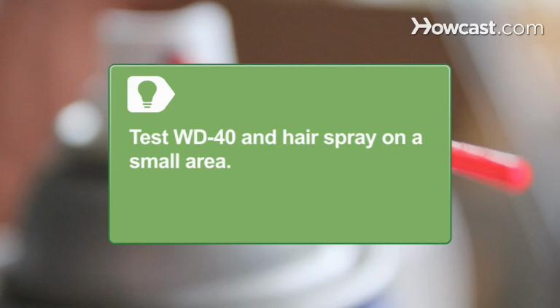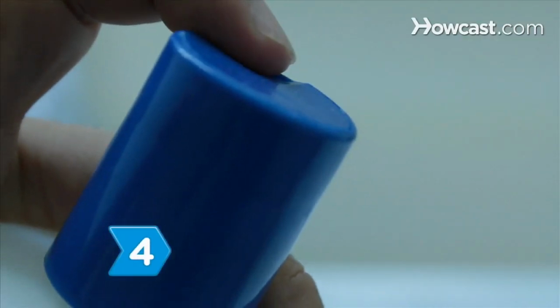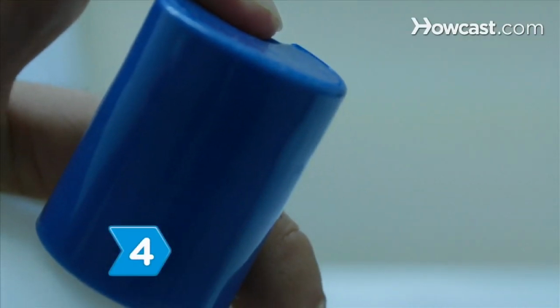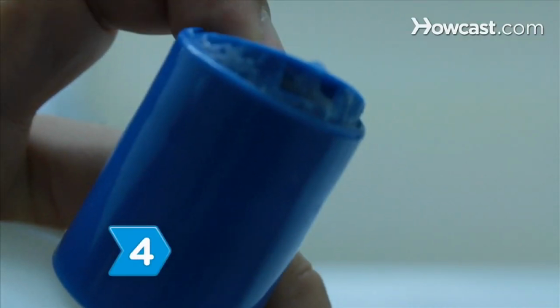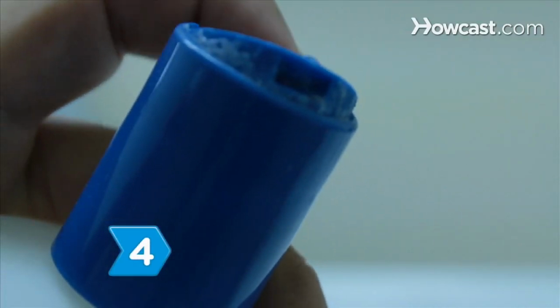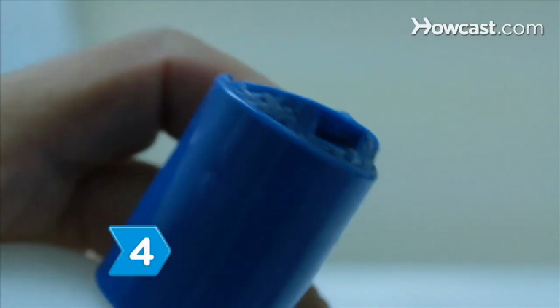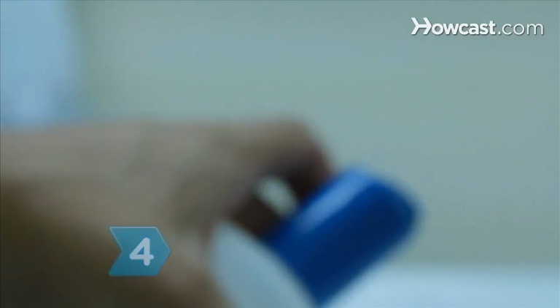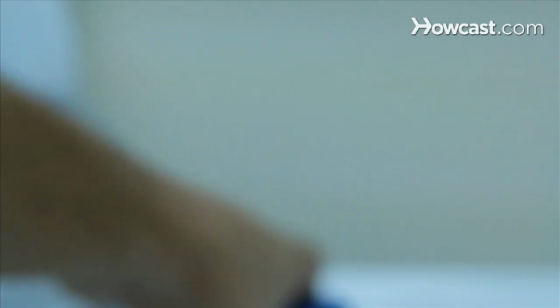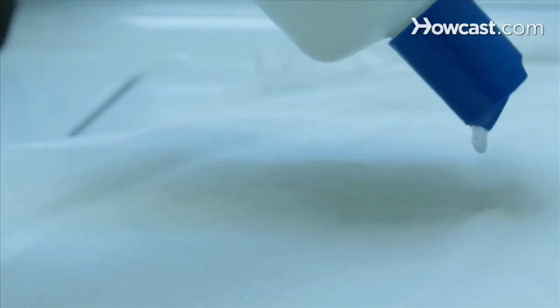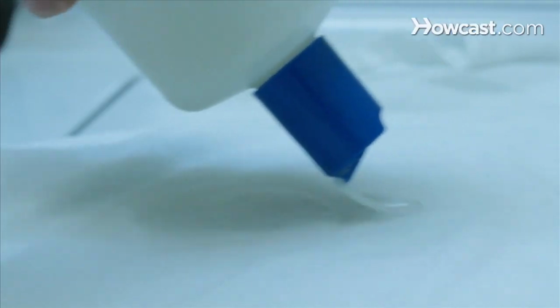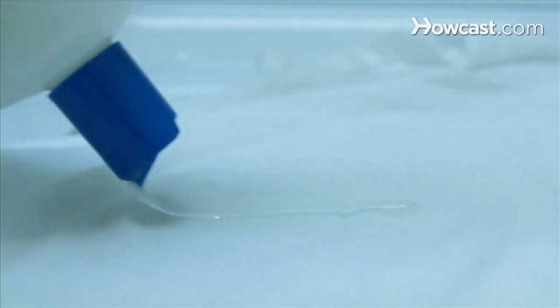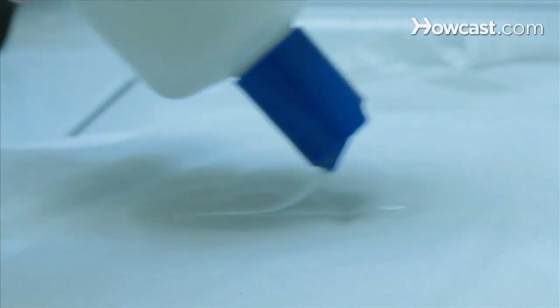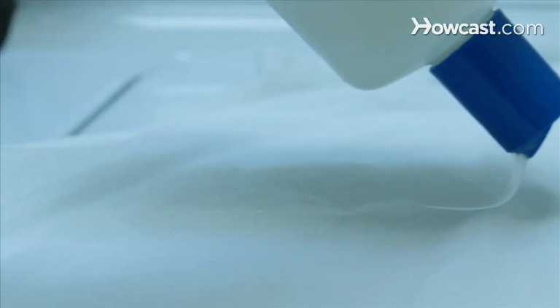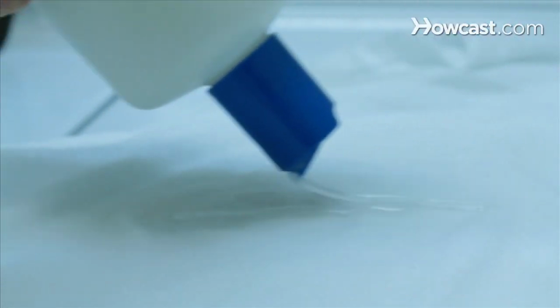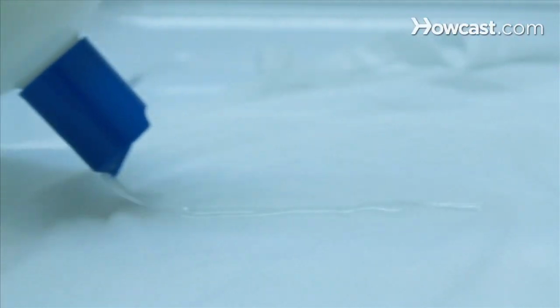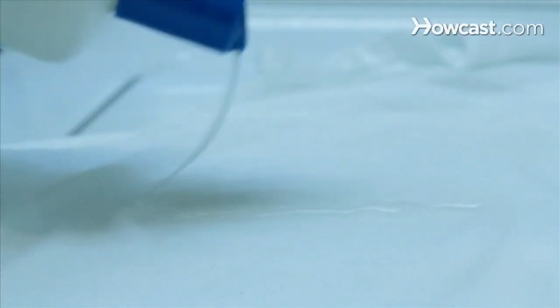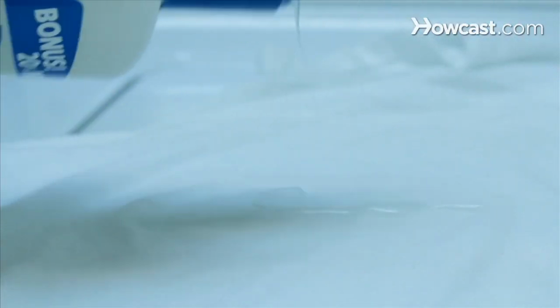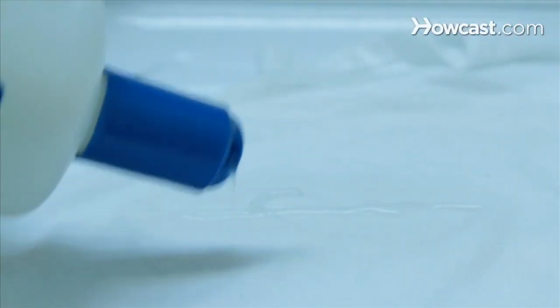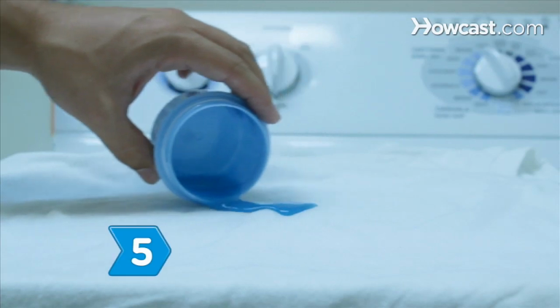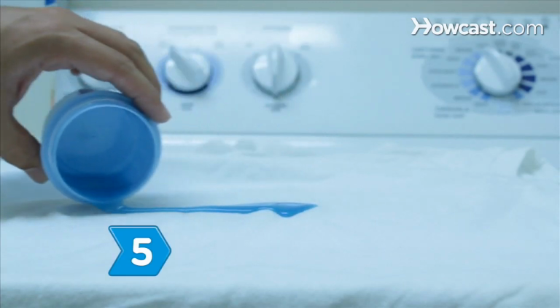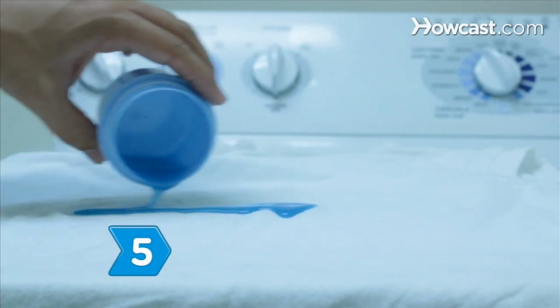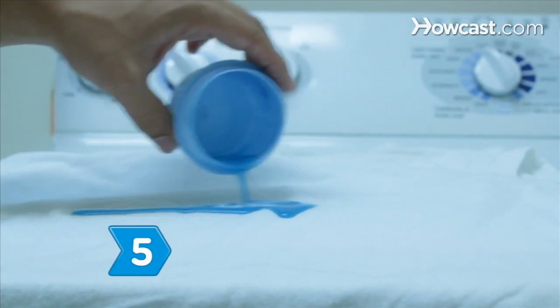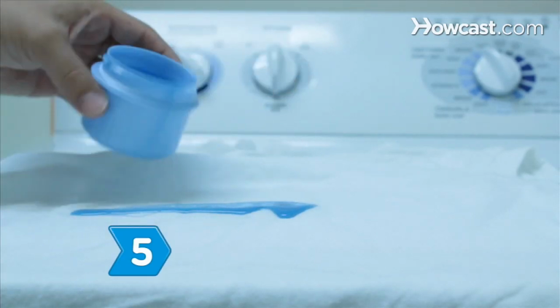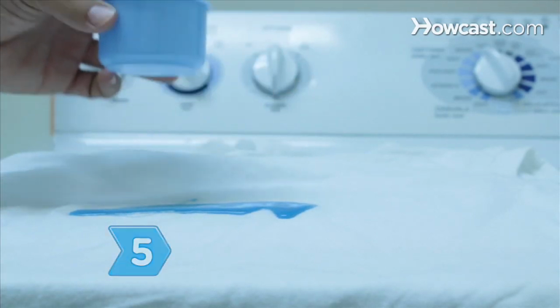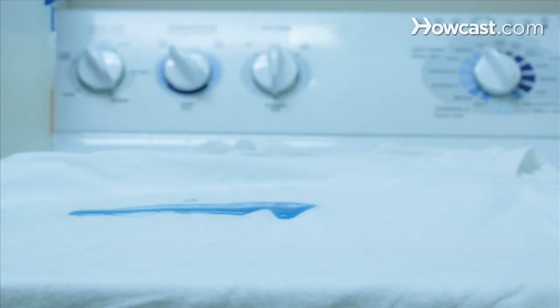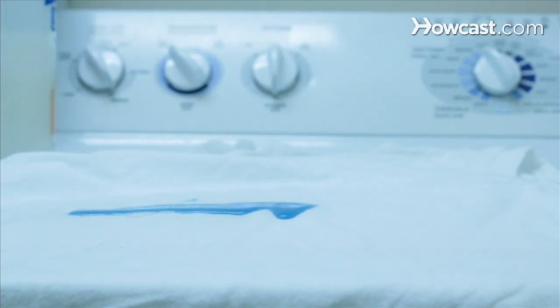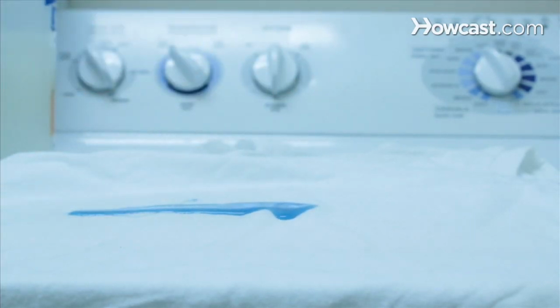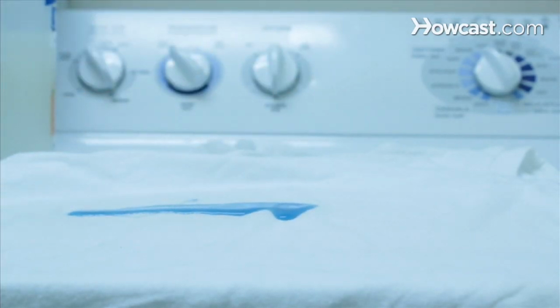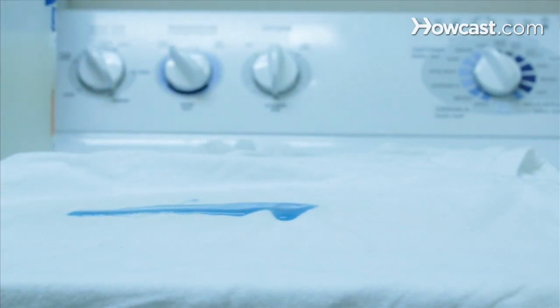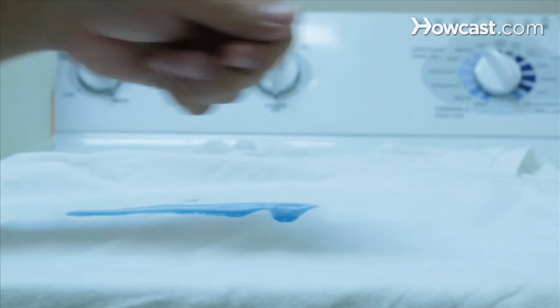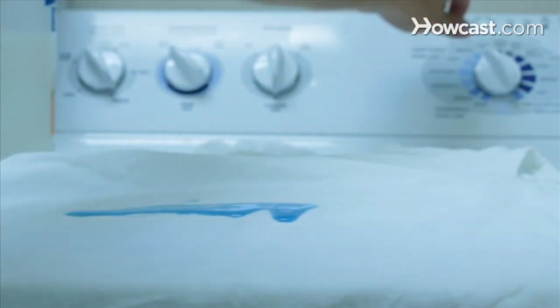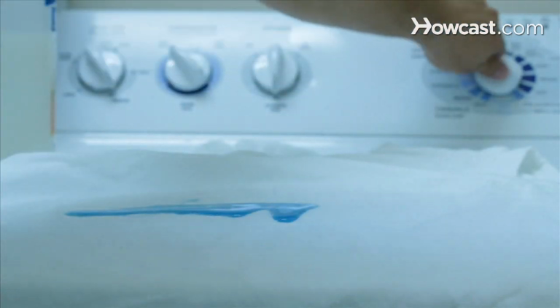Step 4. Try using liquid dish soap or shampoo on a tough stain. Let it sit on the fabric for a few minutes, then launder as usual. Step 5. Pre-treat oil stains with liquid laundry detergent, then launder in the hottest water possible that is safe for the fabric.